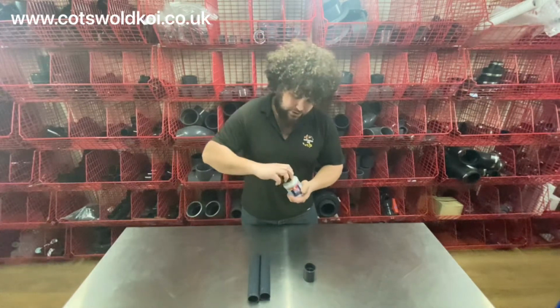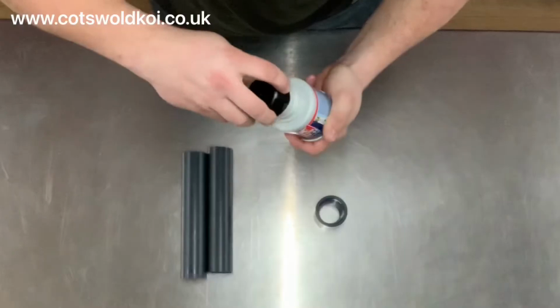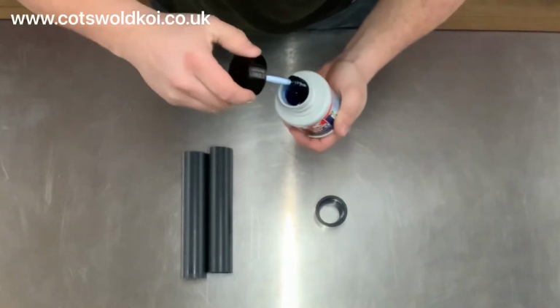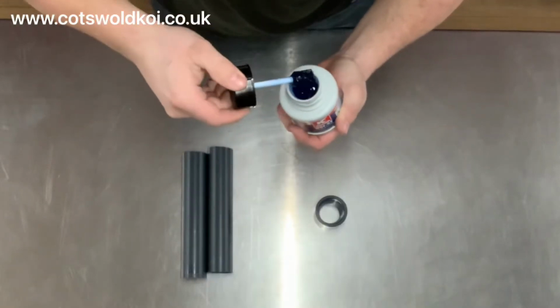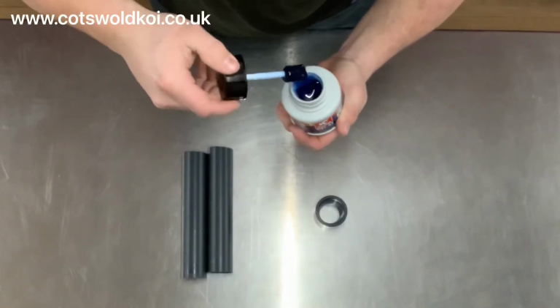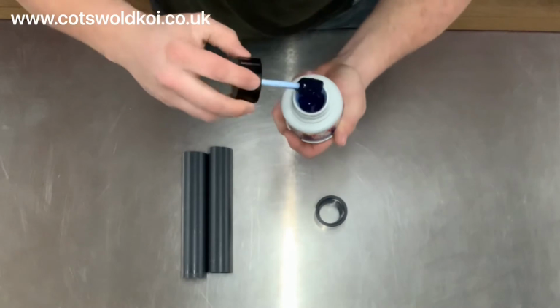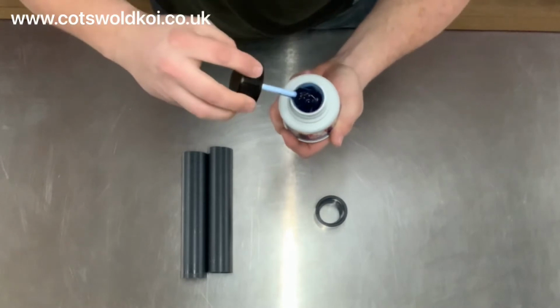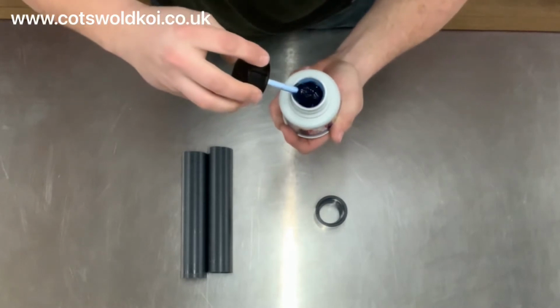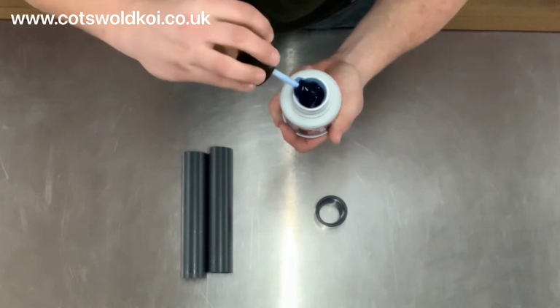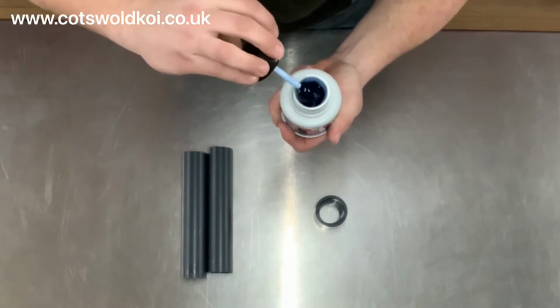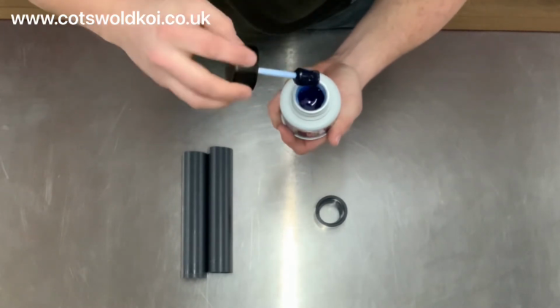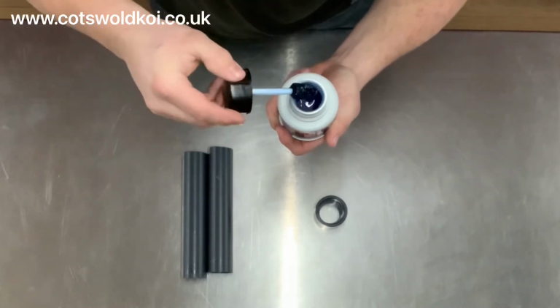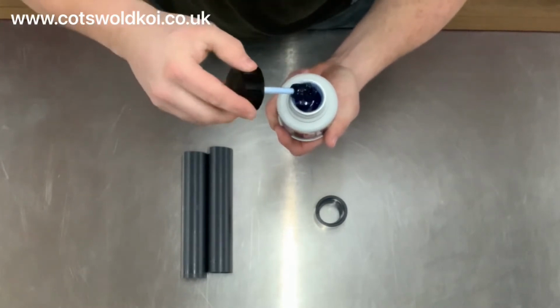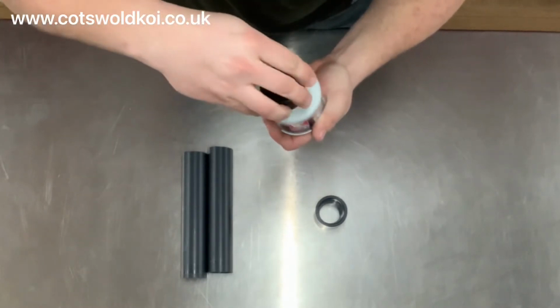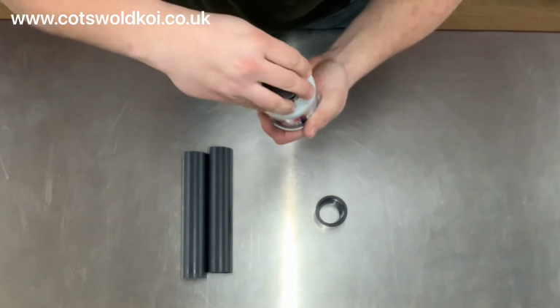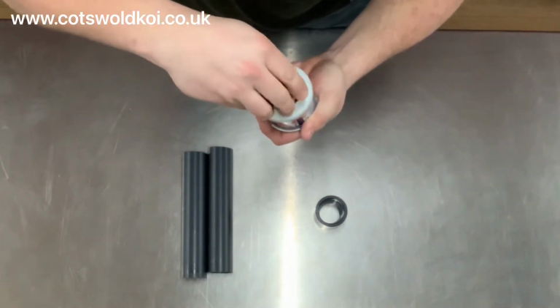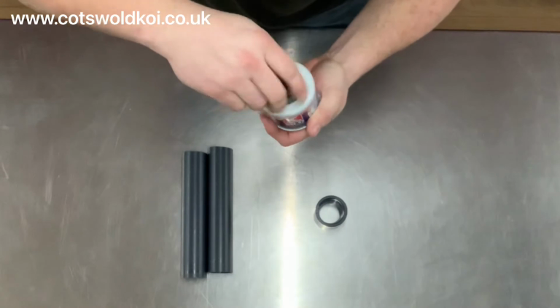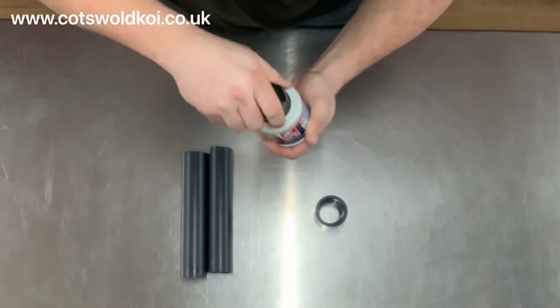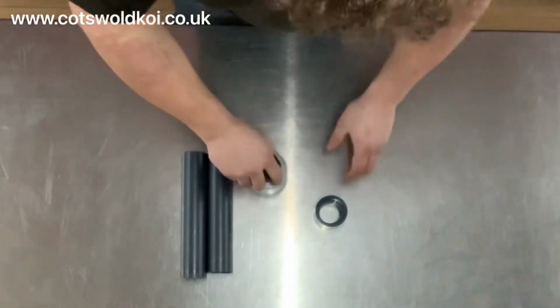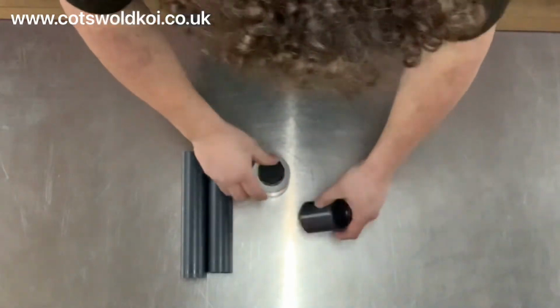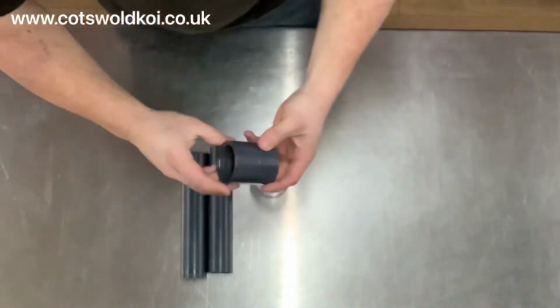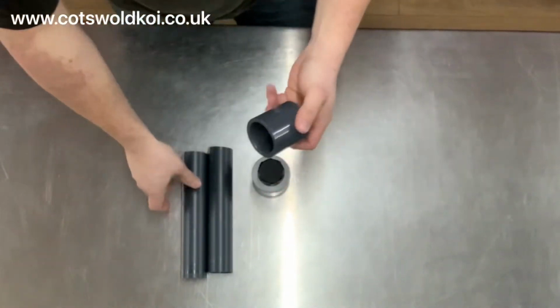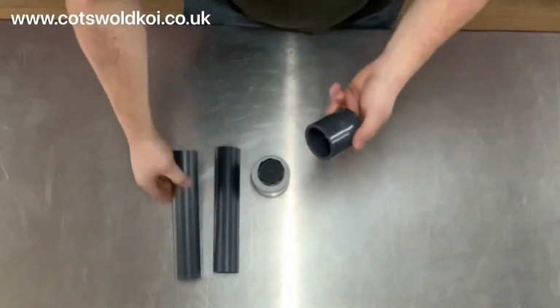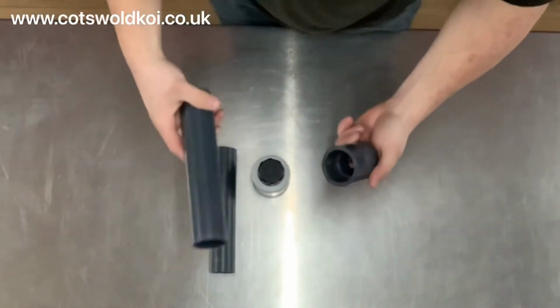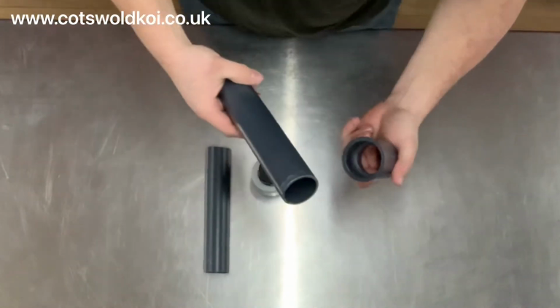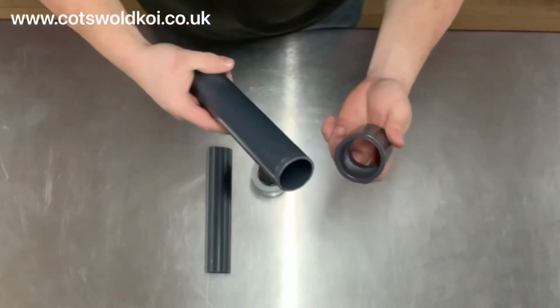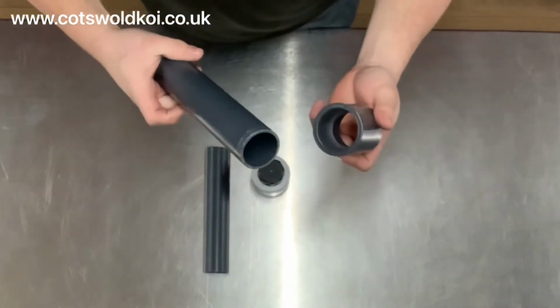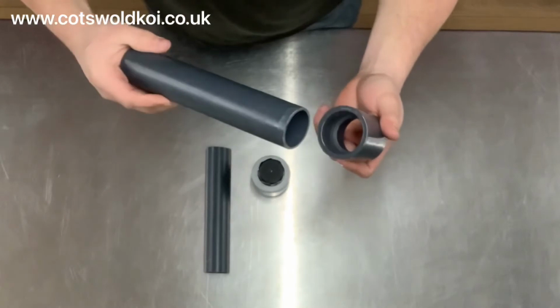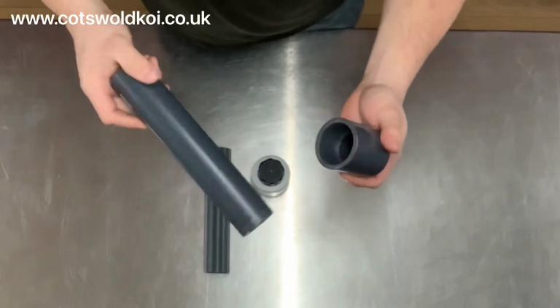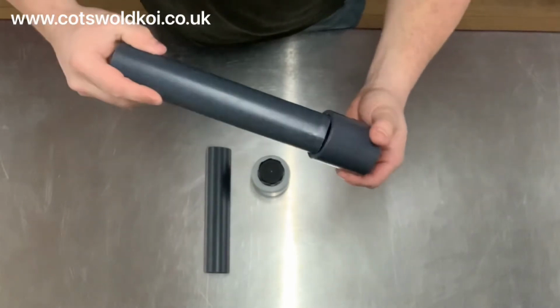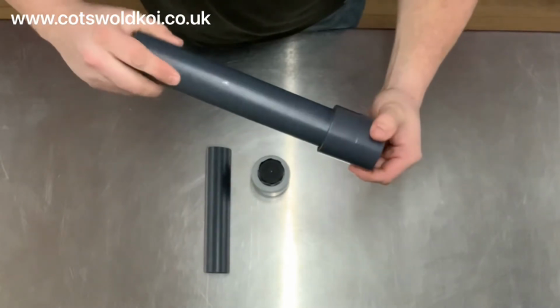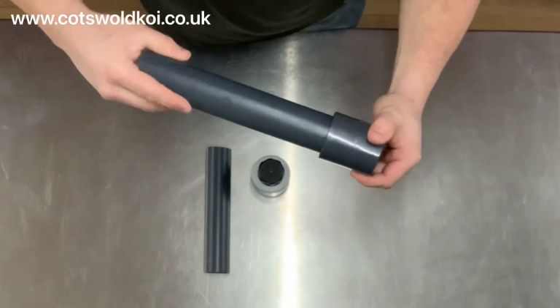Another nice thing about this glue is it's got a really decent brush with it in the pot. Some of them are really quite small, which makes it better for the bigger pipes. So we've got a straight connector, two bits of inch-and-a-half pipe, and we're going to glue those together.